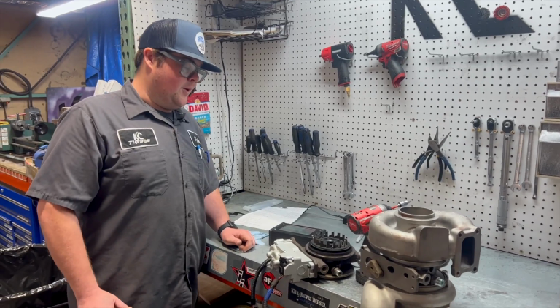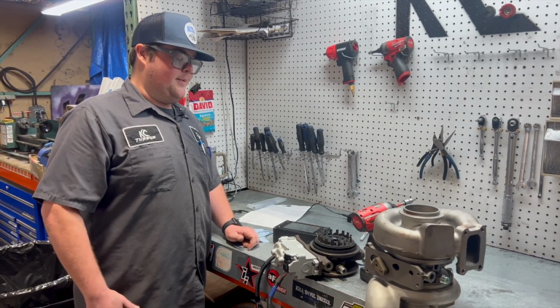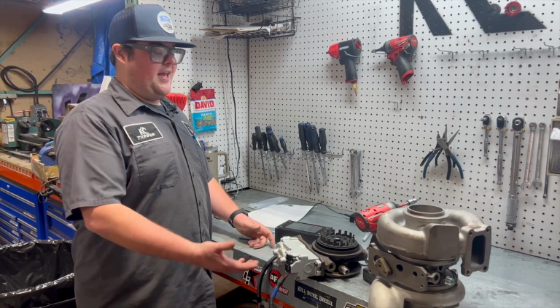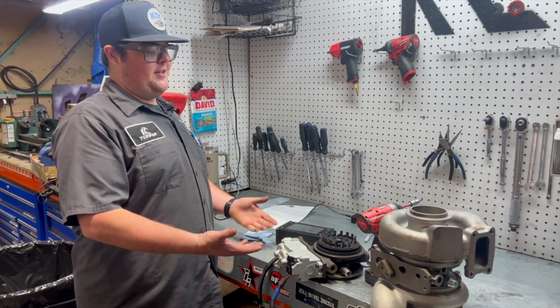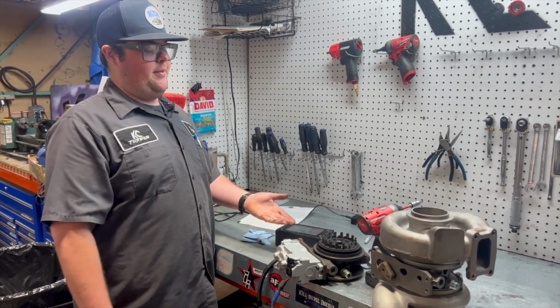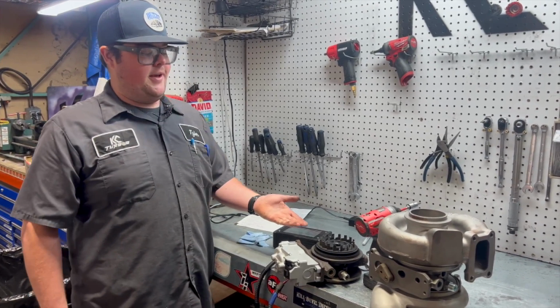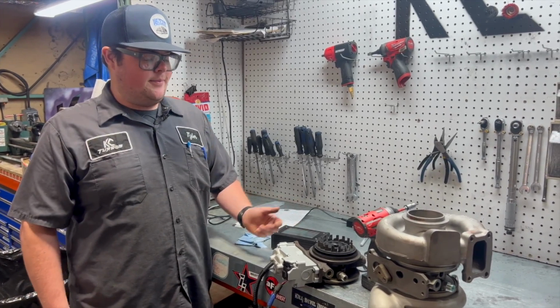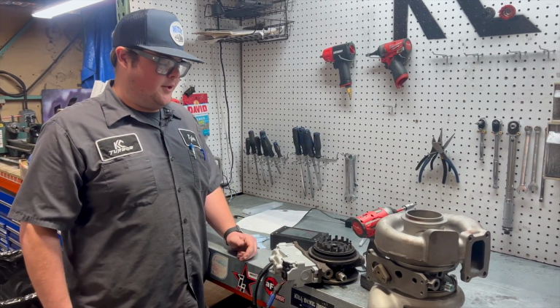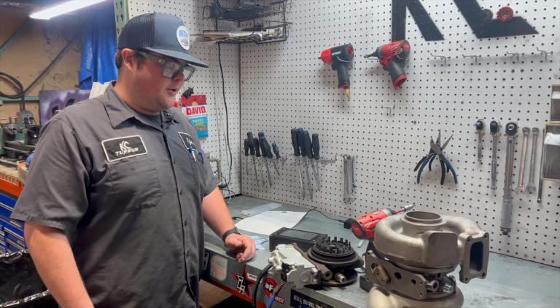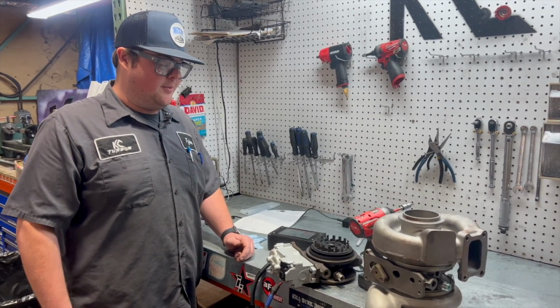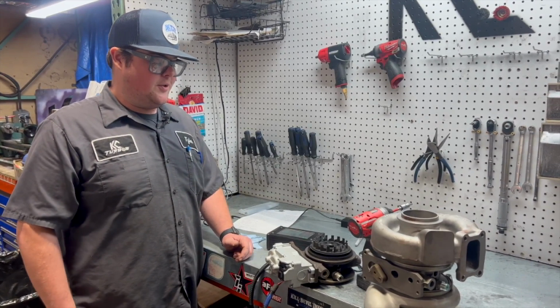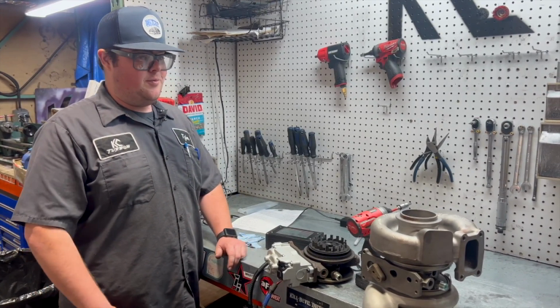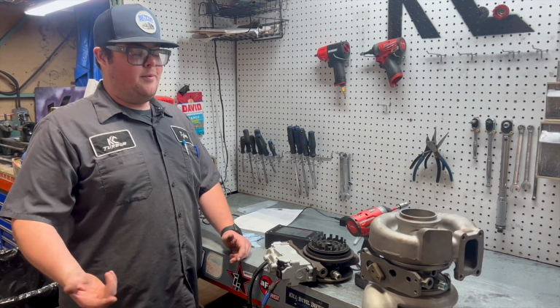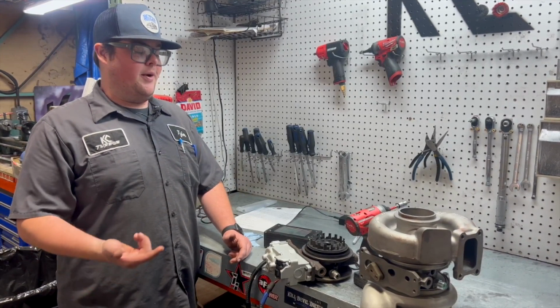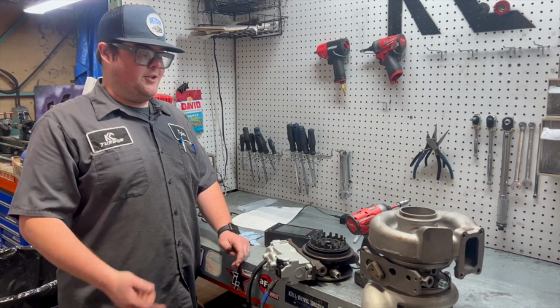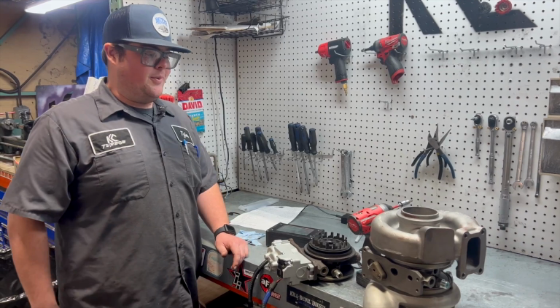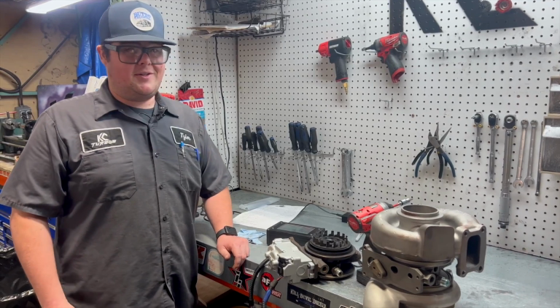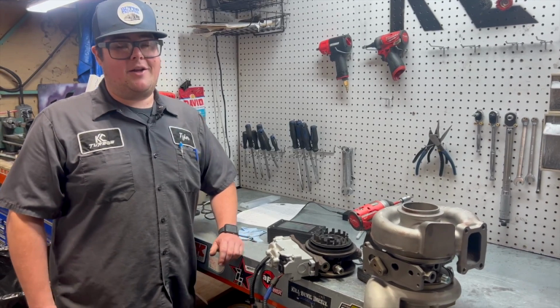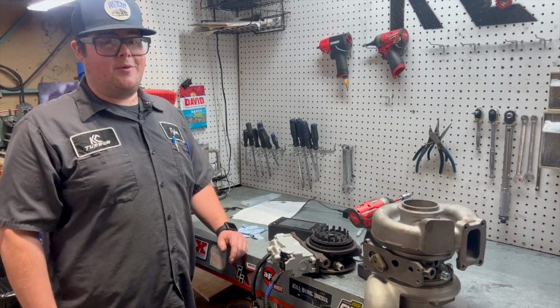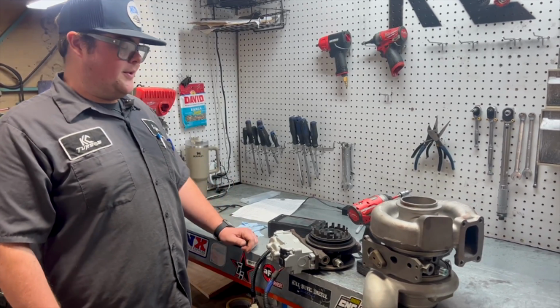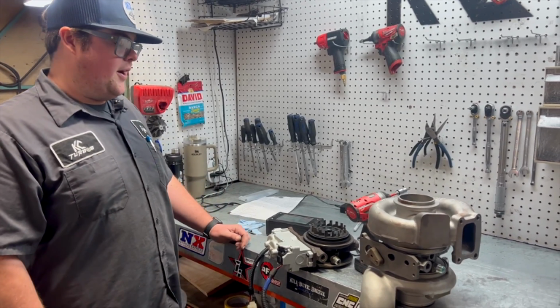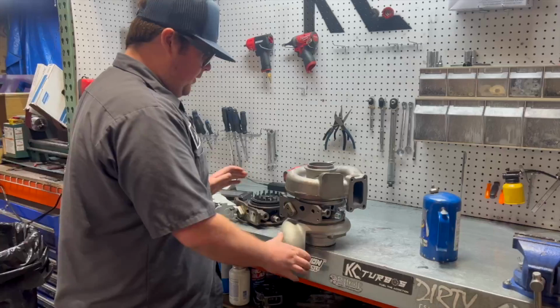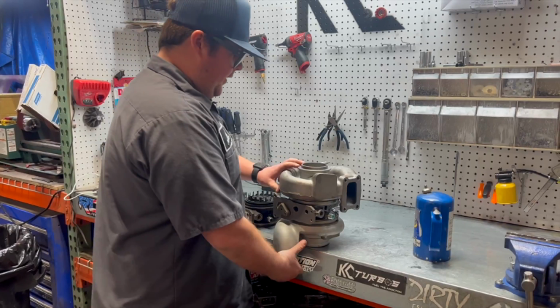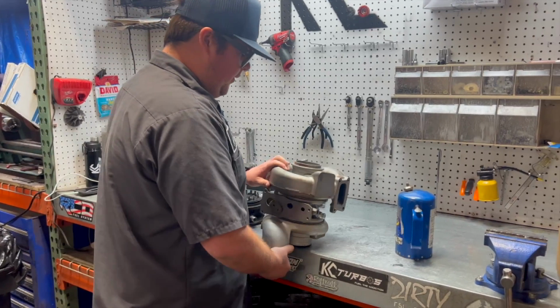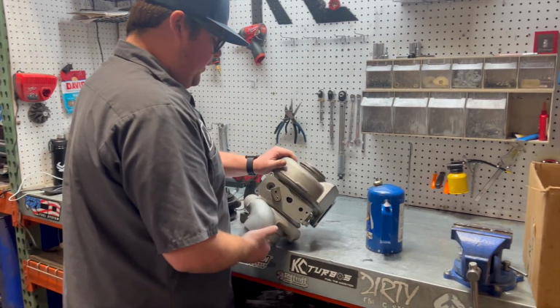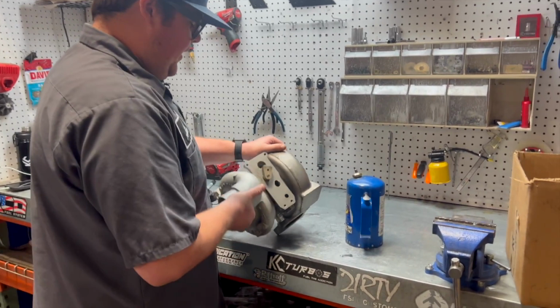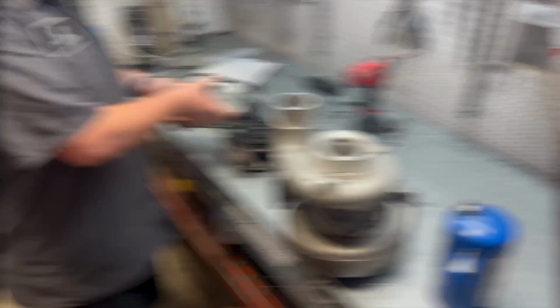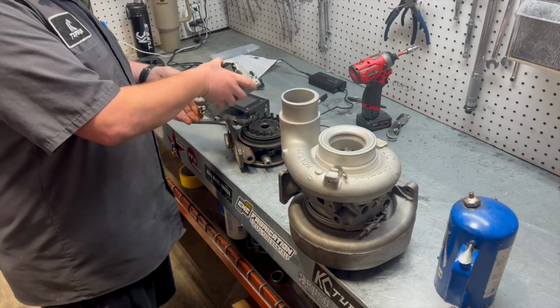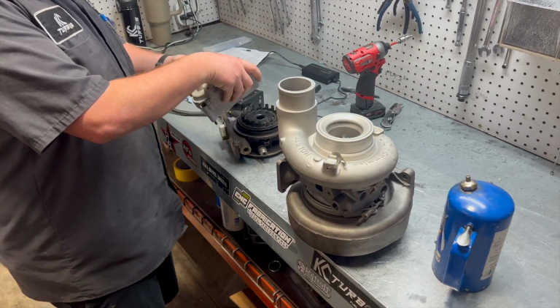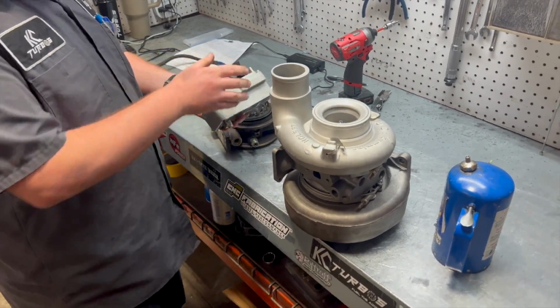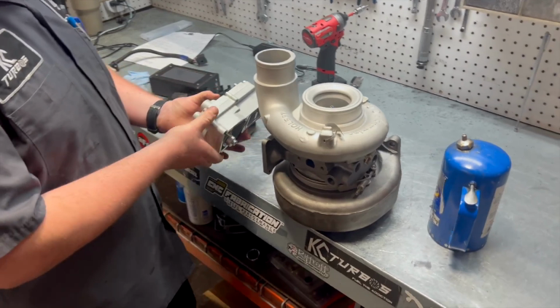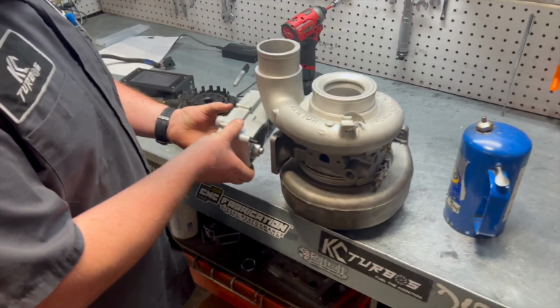In this case, it could be a dirty turbo. You'd rather want to get your turbo looked at, gone through, and cleaned up. So I'm going to put the same actuator on a clean turbo here.